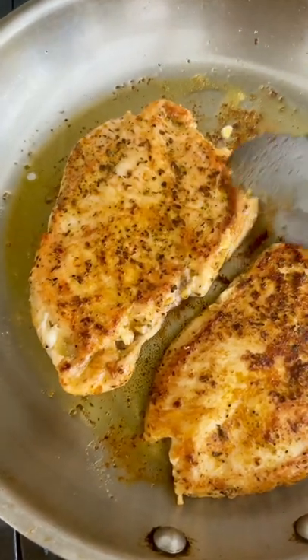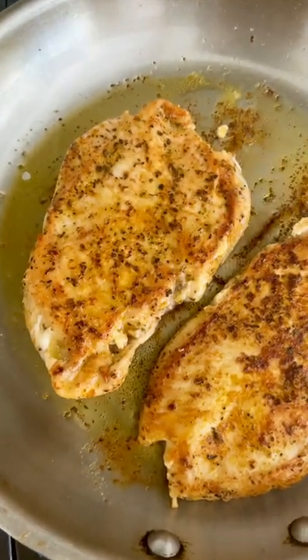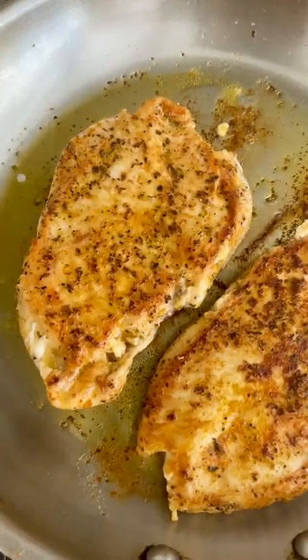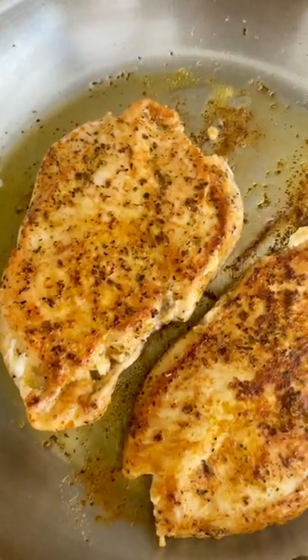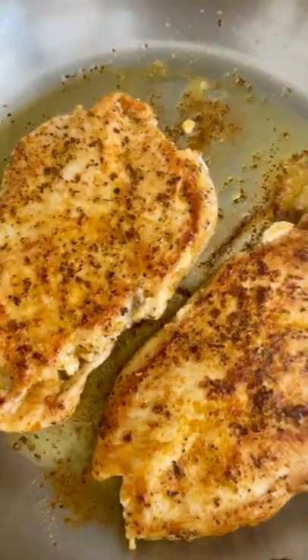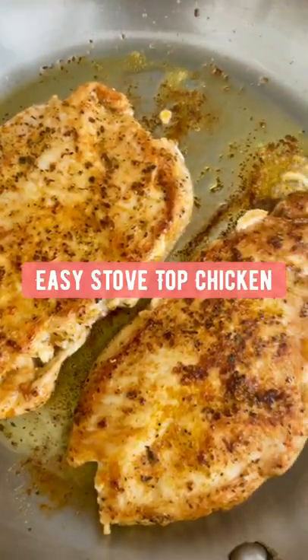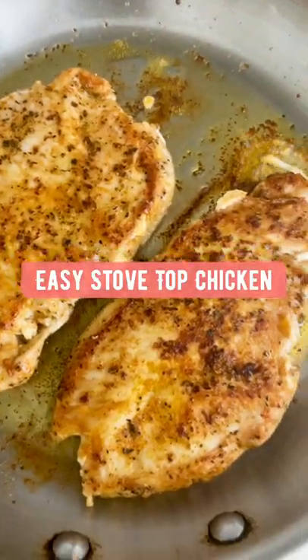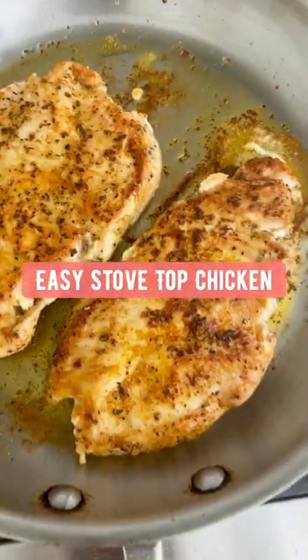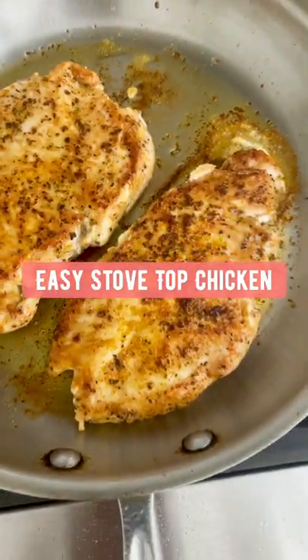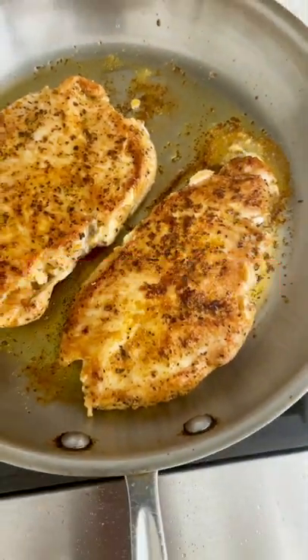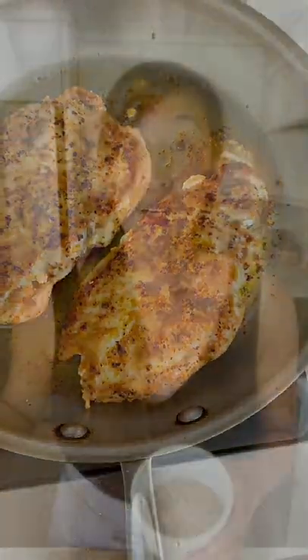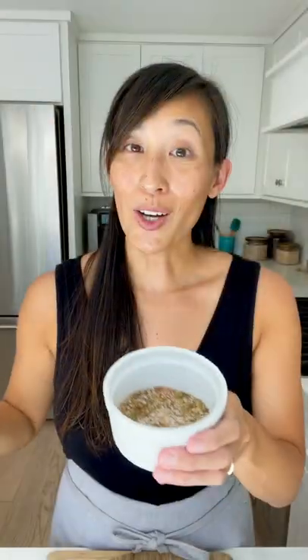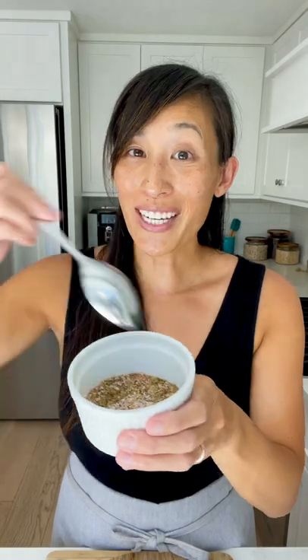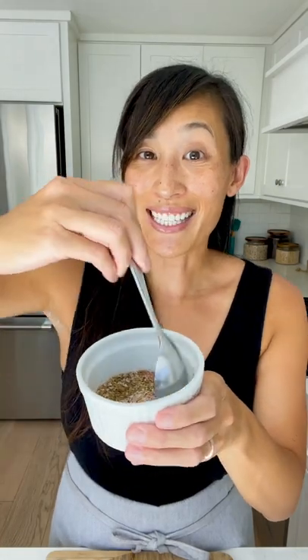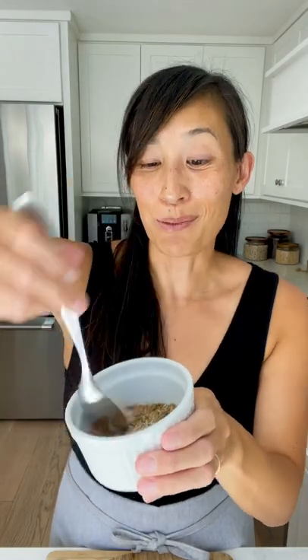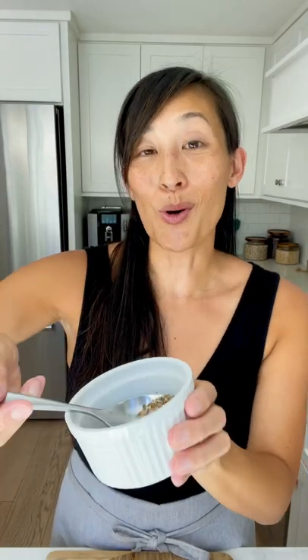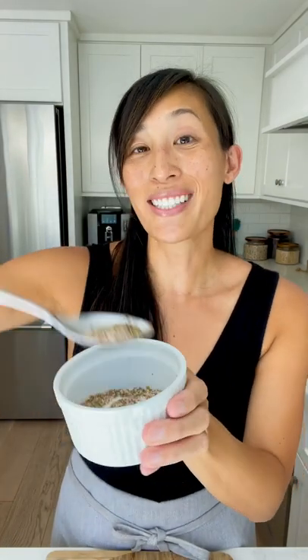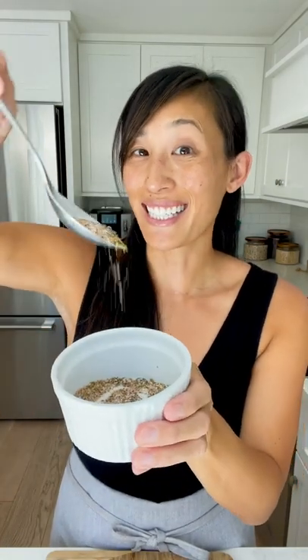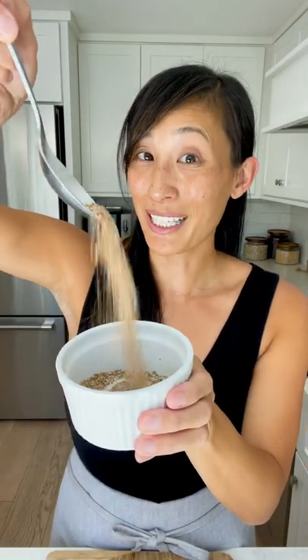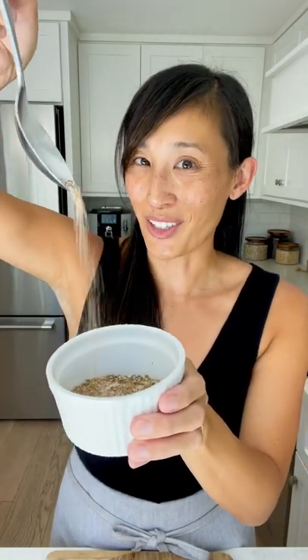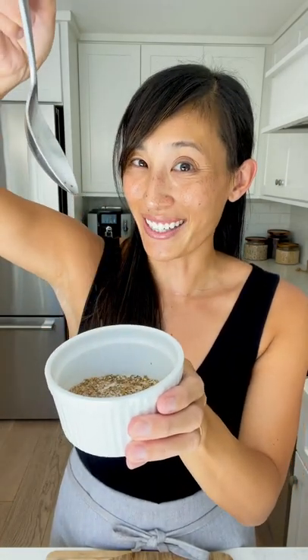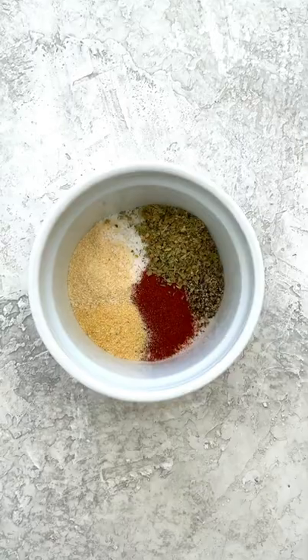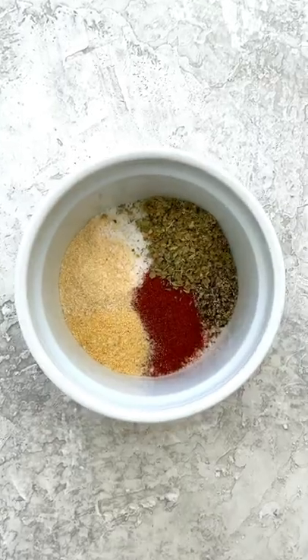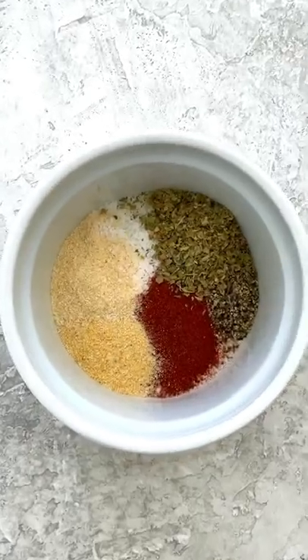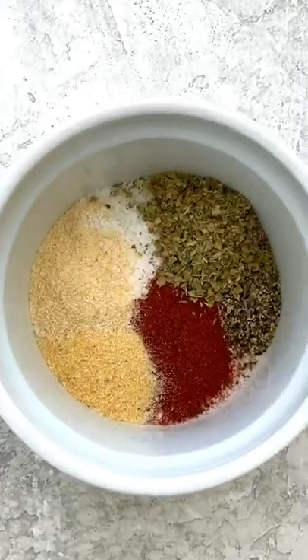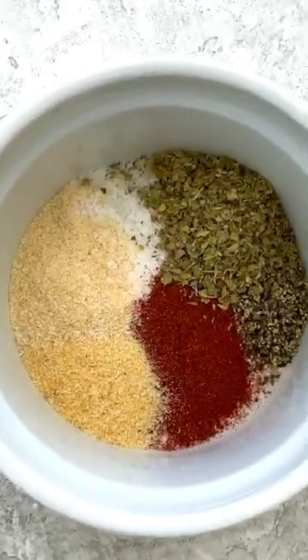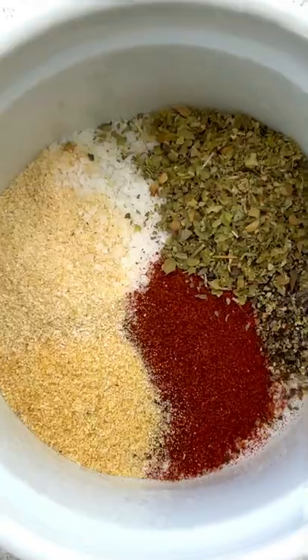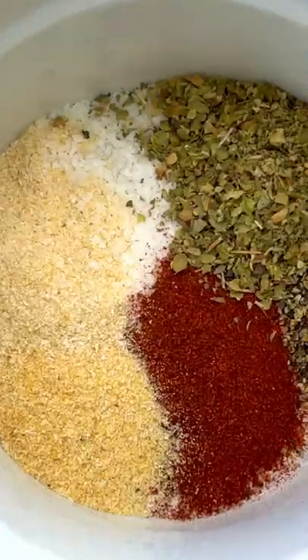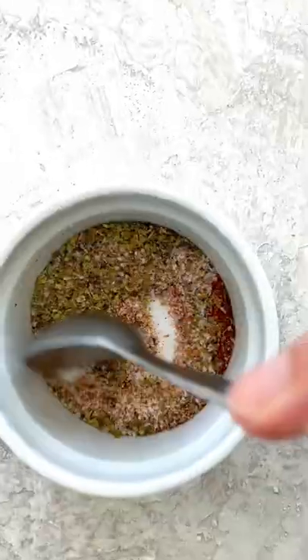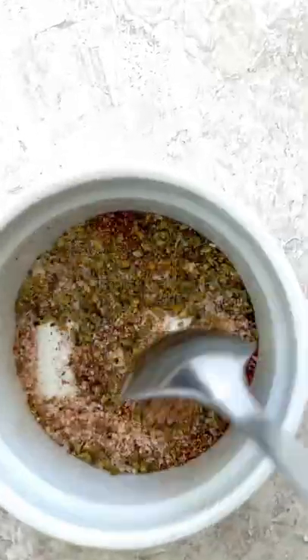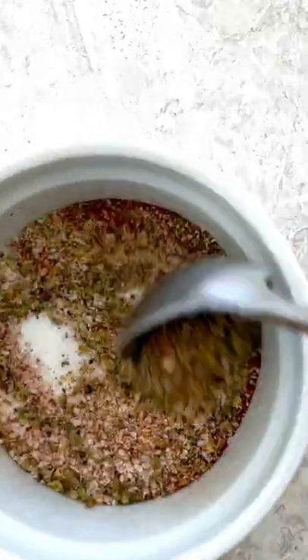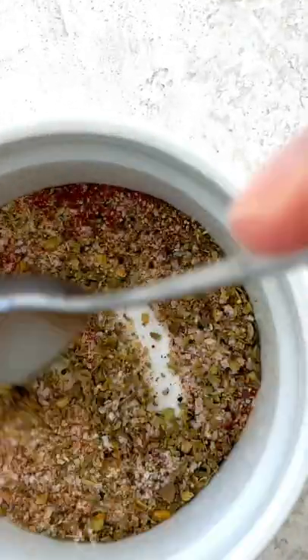Ooh, that looks good! All you need is in this bold seasoning mix right here: salt, pepper, paprika, Italian seasonings, onion, and garlic powder.